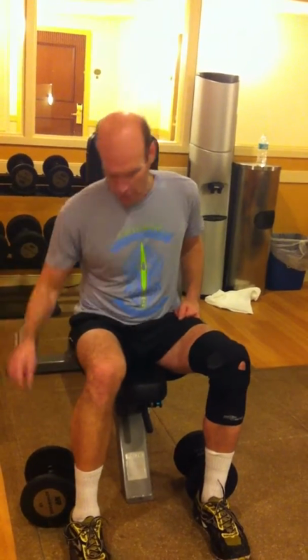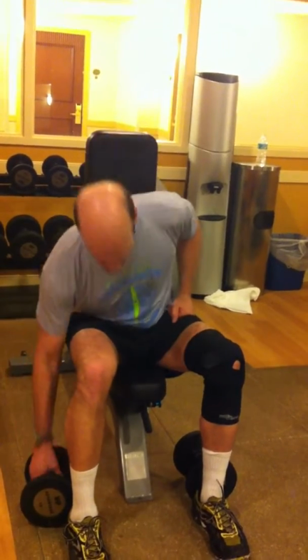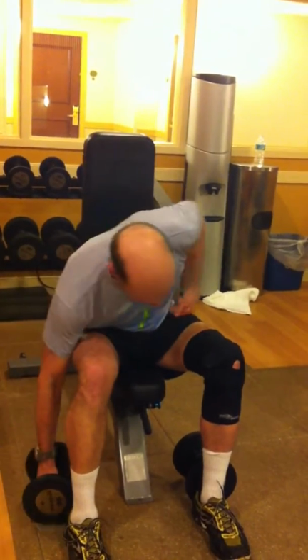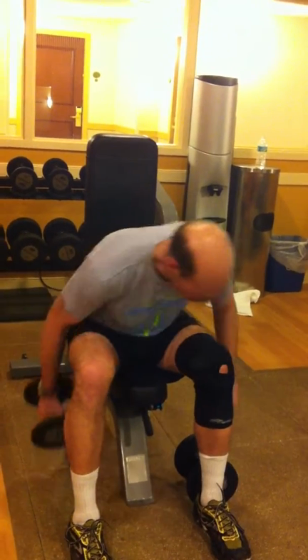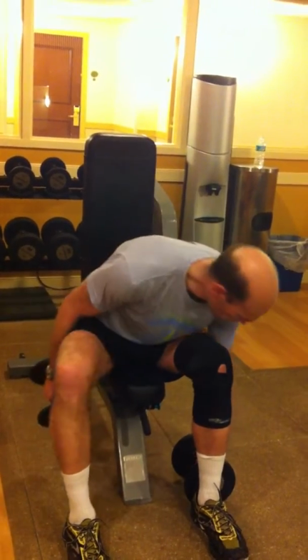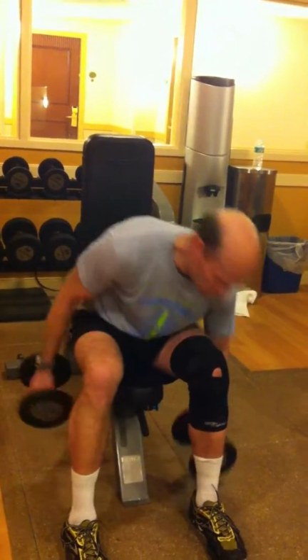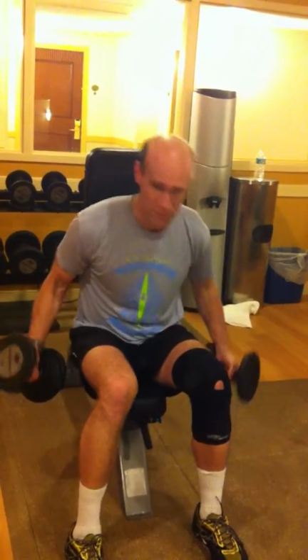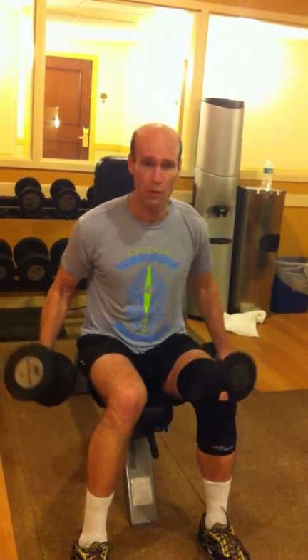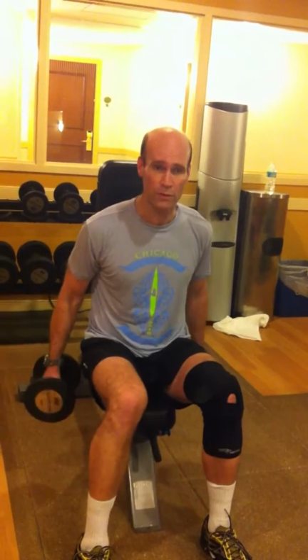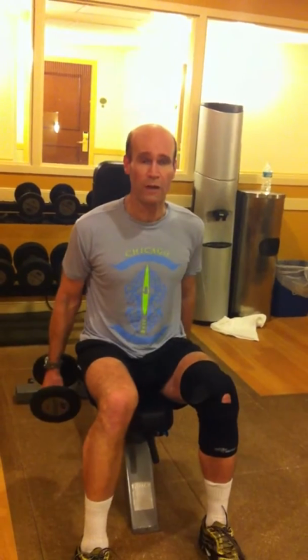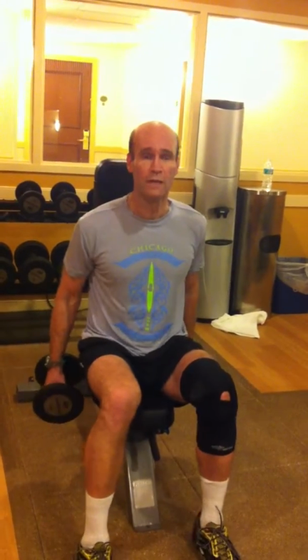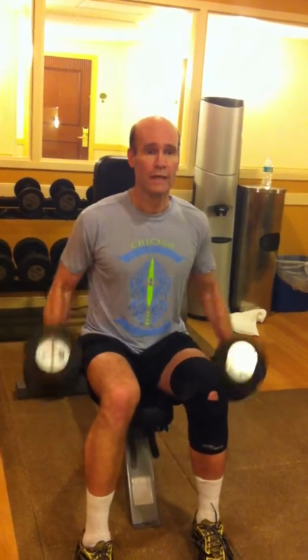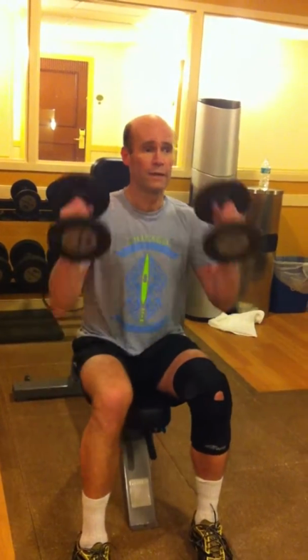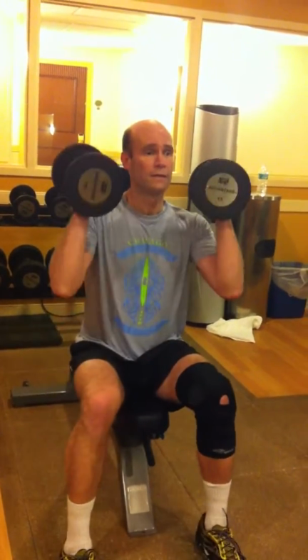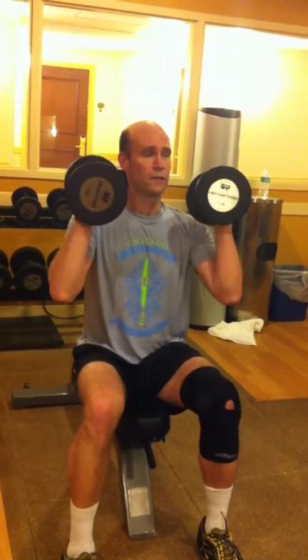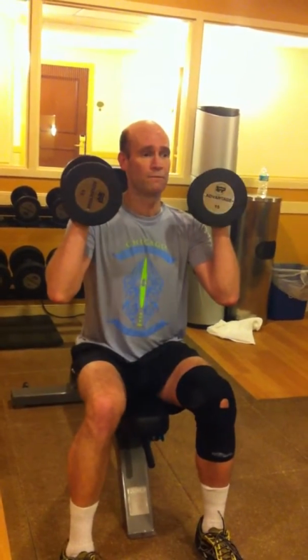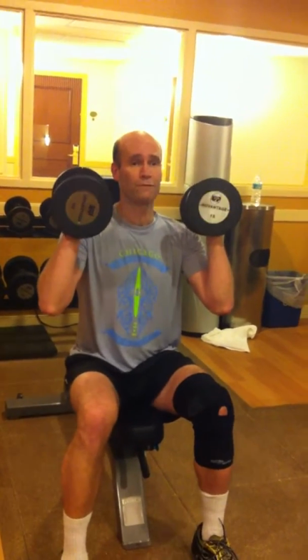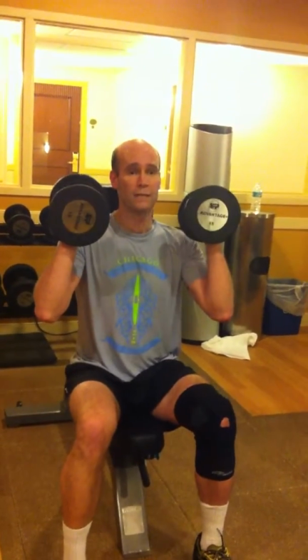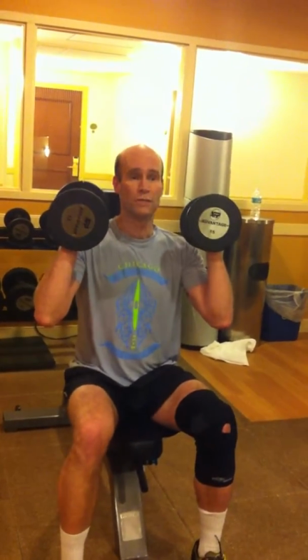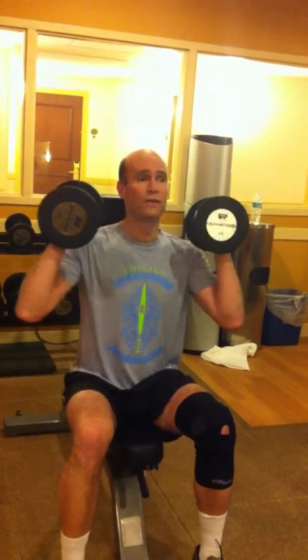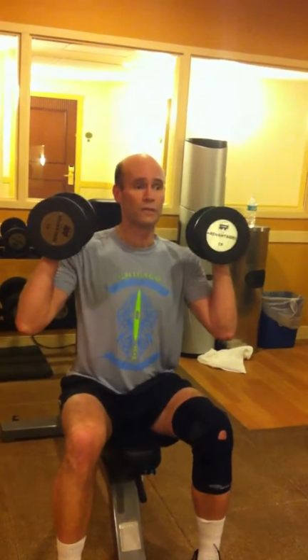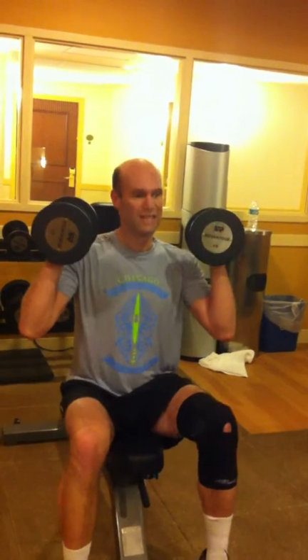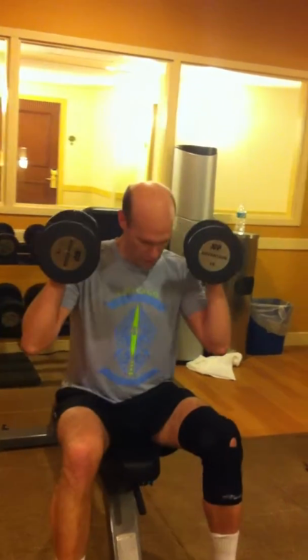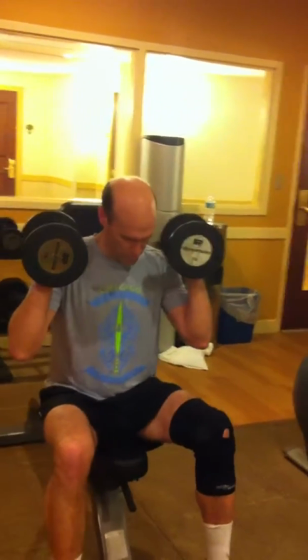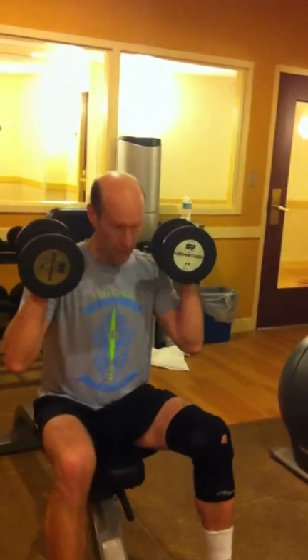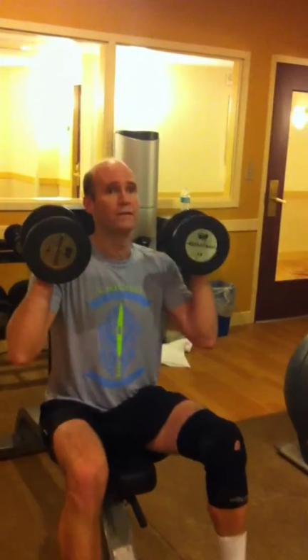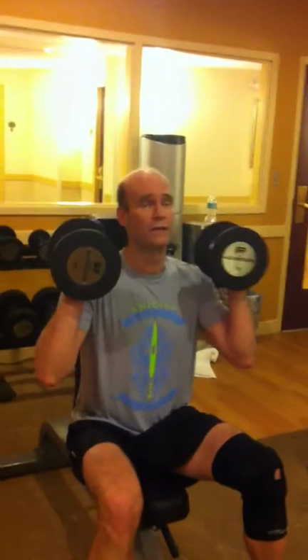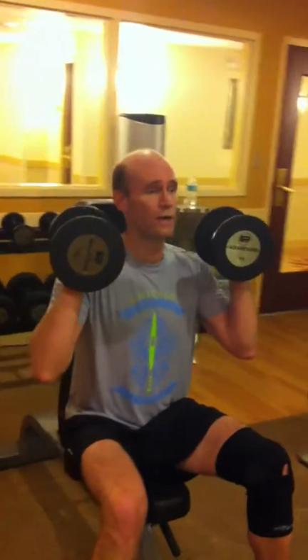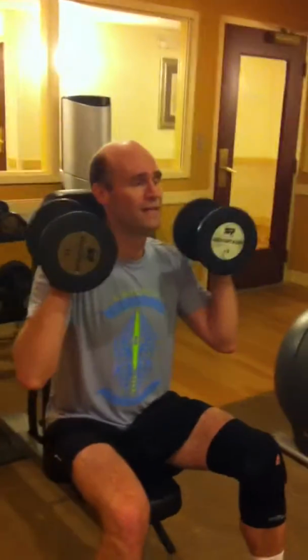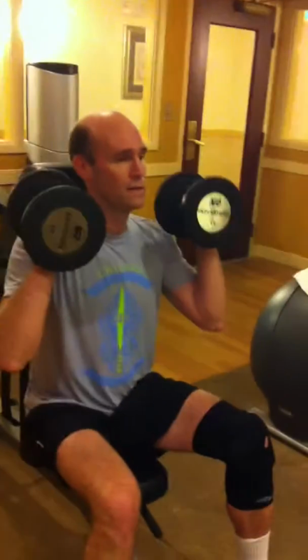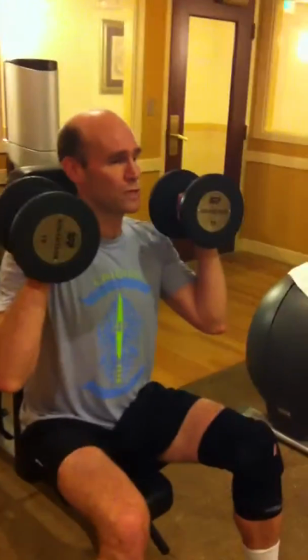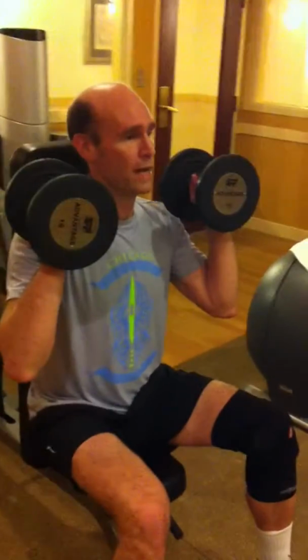I need to start with 15 pounds — I hope it'll be more than 25 eventually. Flat against the bench, no arching. I'm going to push your feet down, and just go up and down.